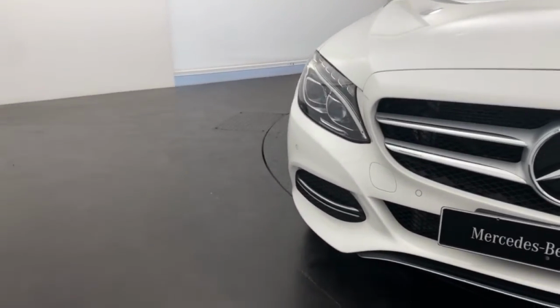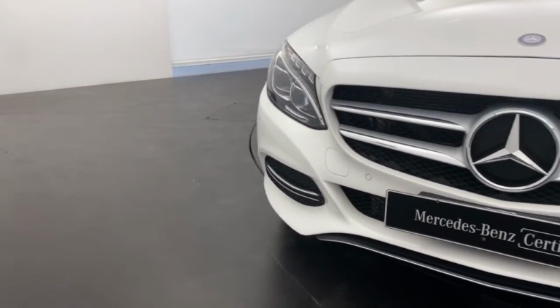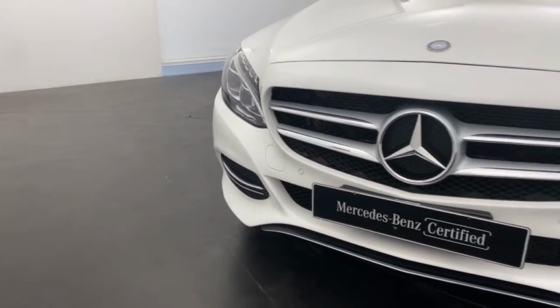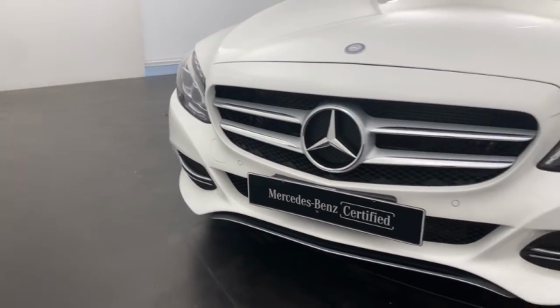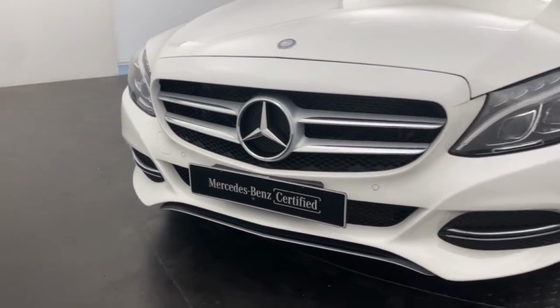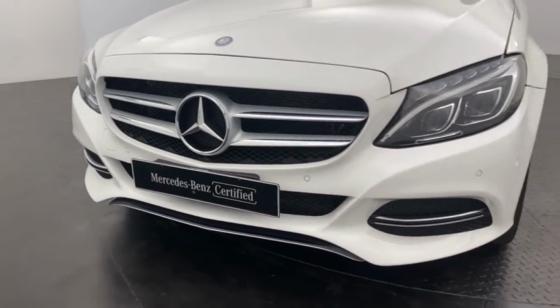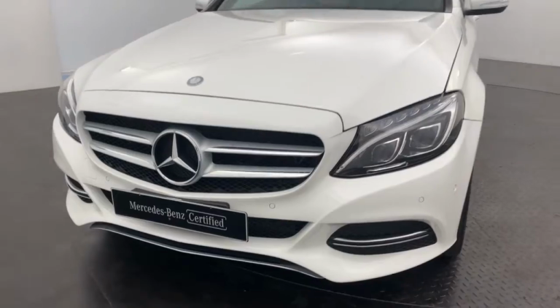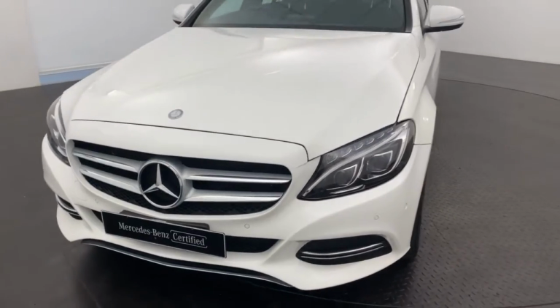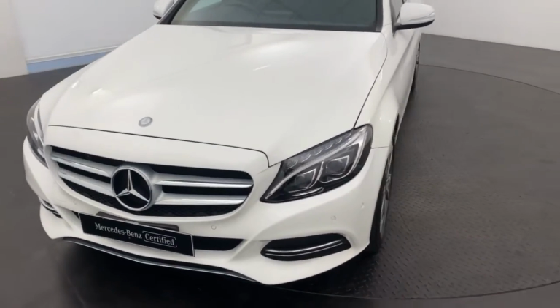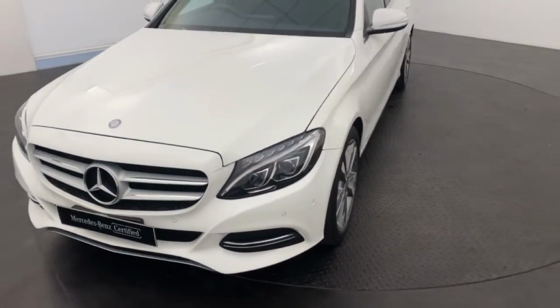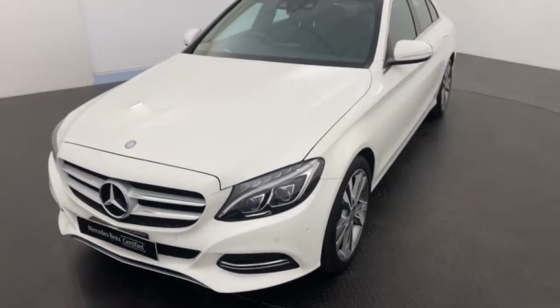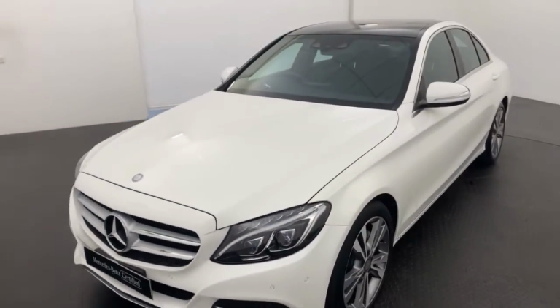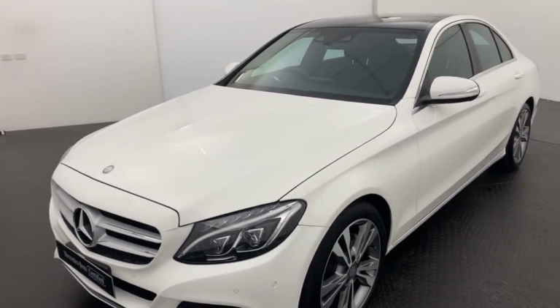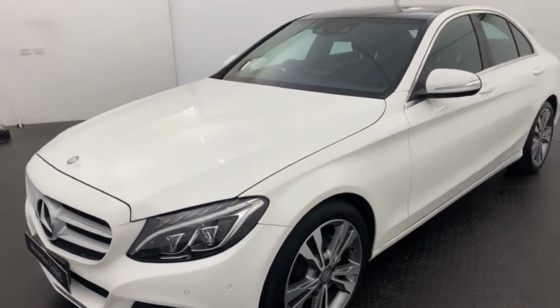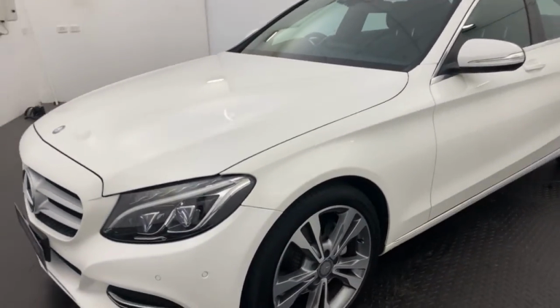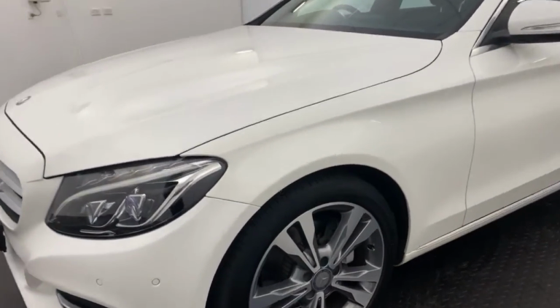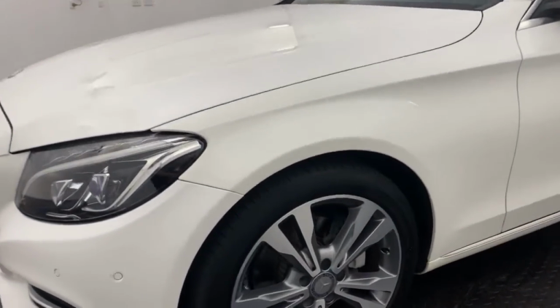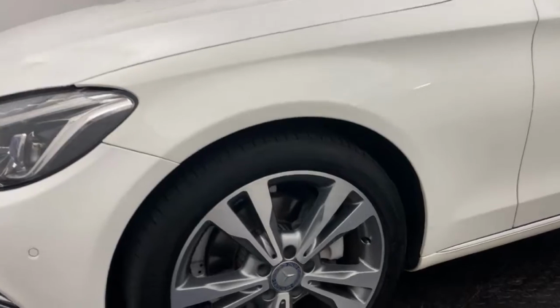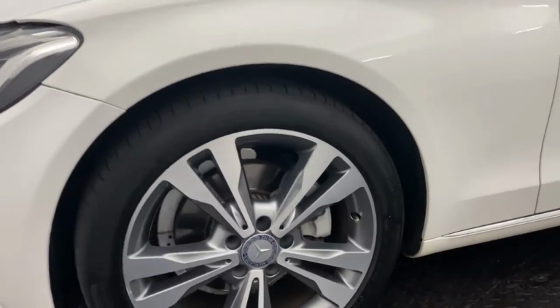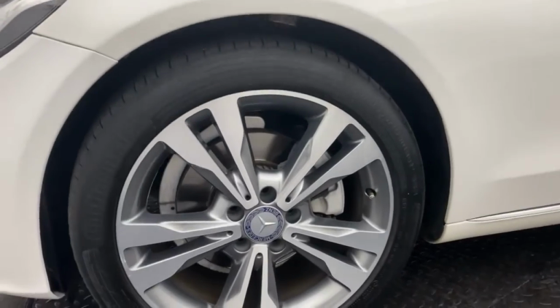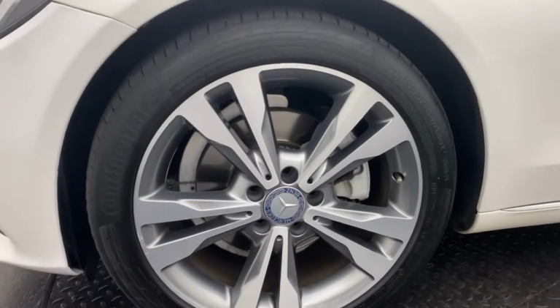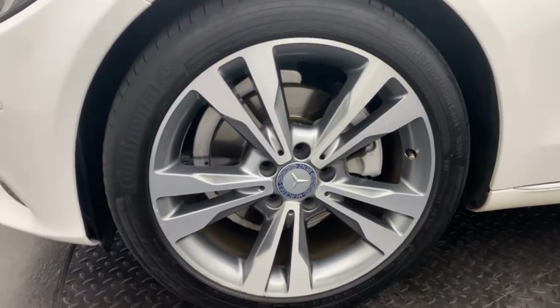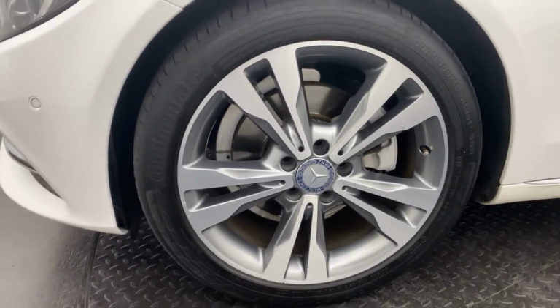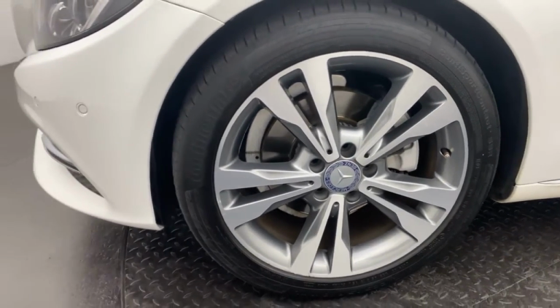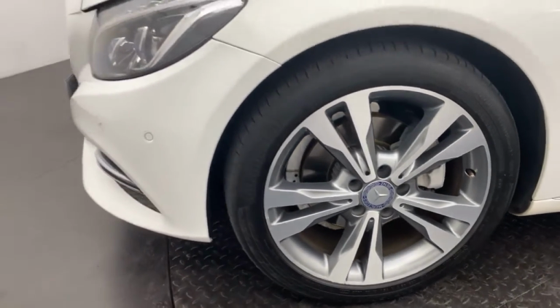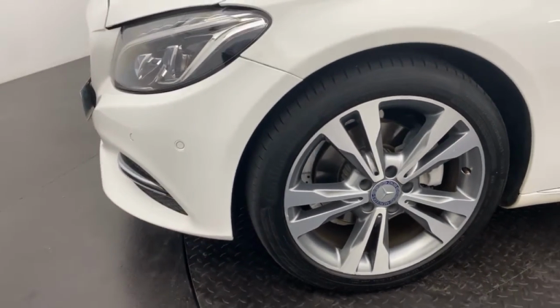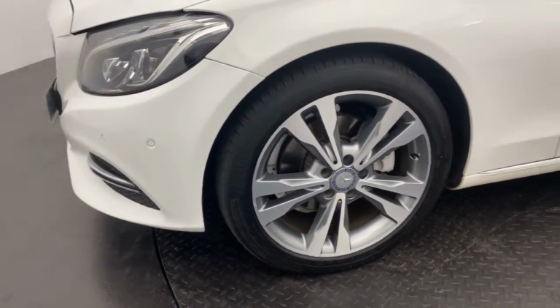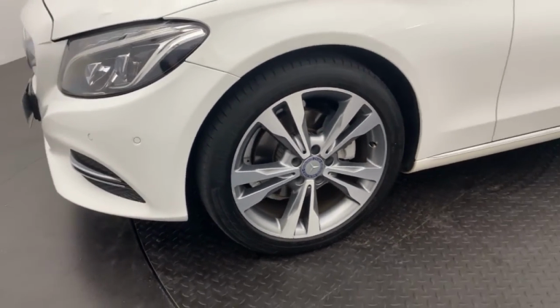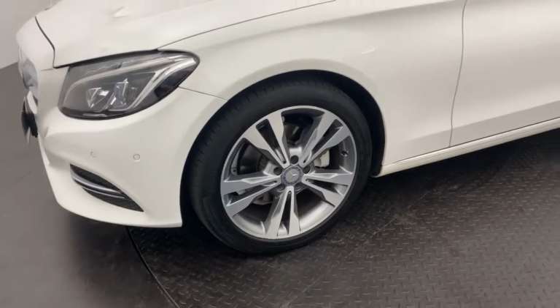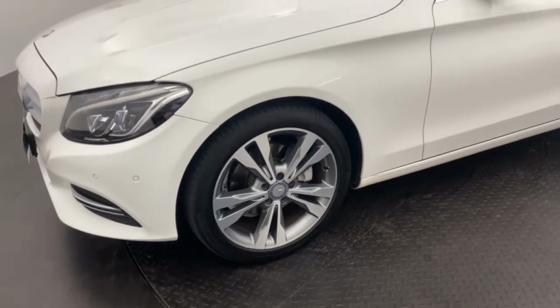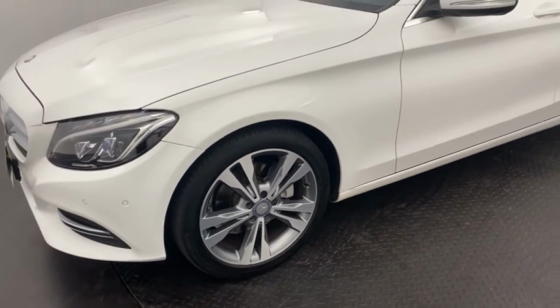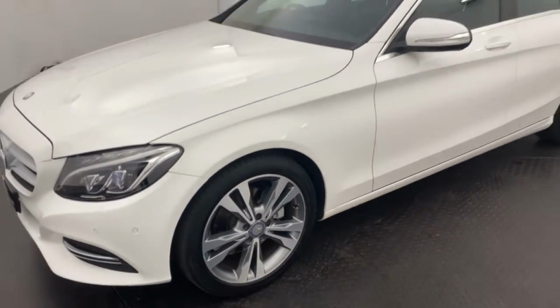As you can see across the front there, you've got your front parking sensors. And coming down to the wheels, you have really, really nice alloys there, just to help provide you with a nice, comfy ride and gives this car a very luxurious look.